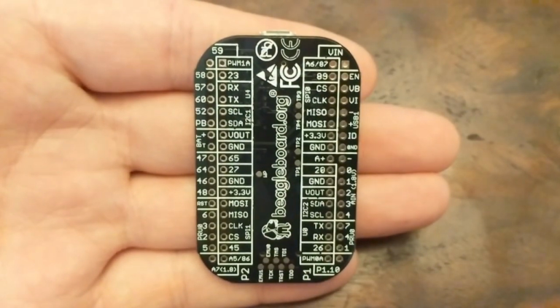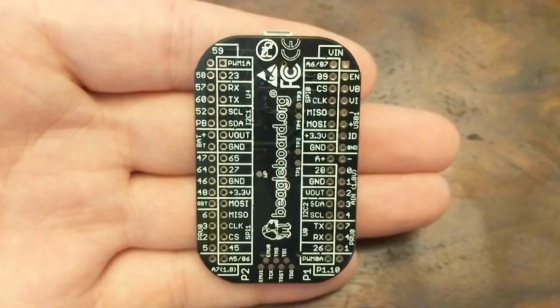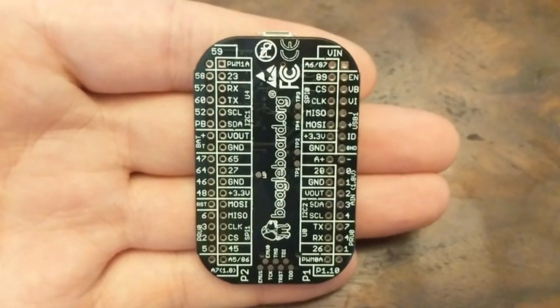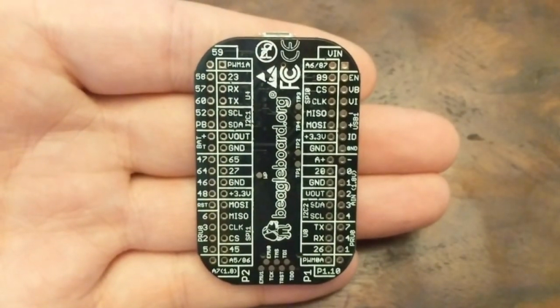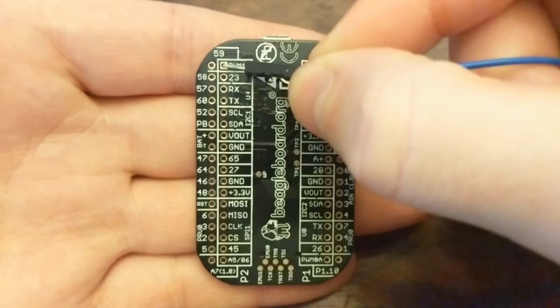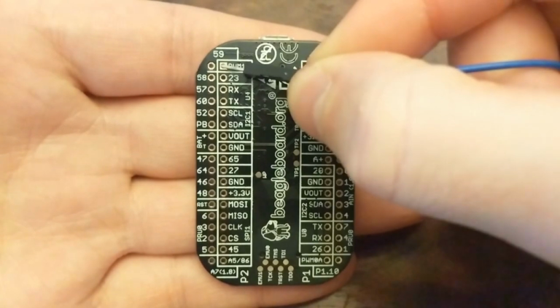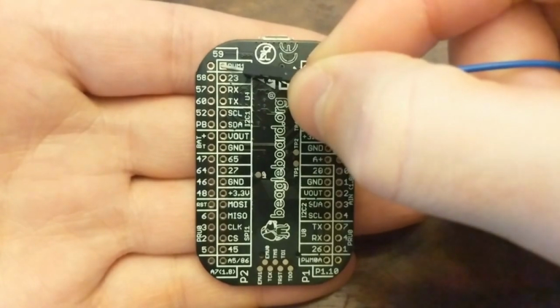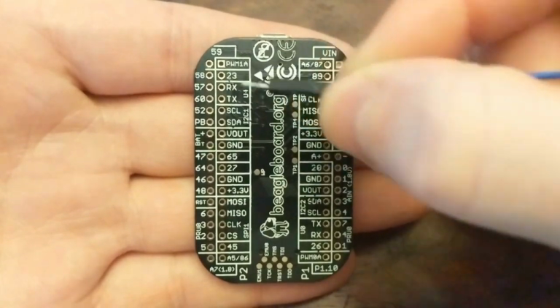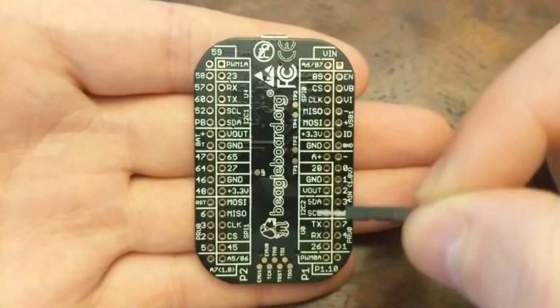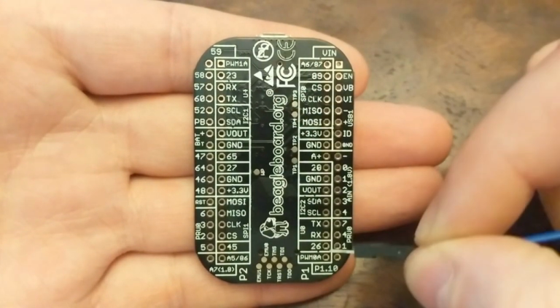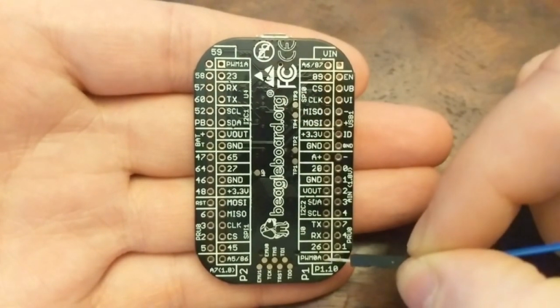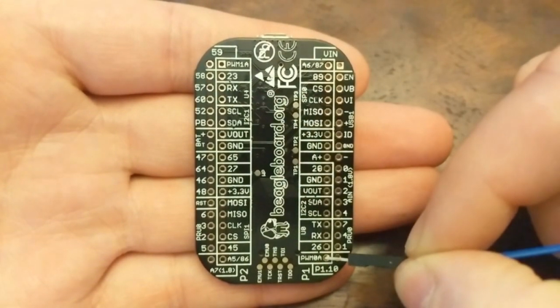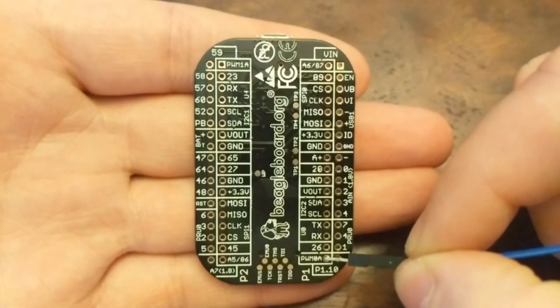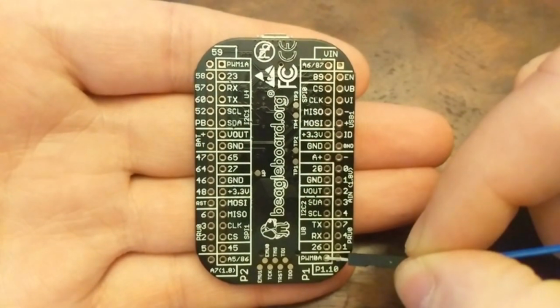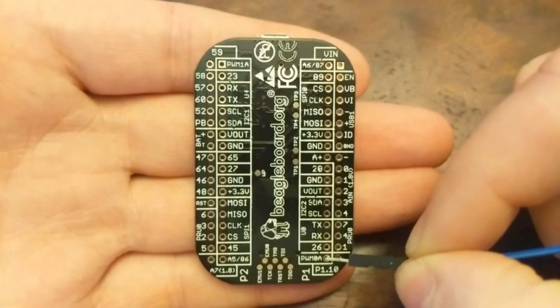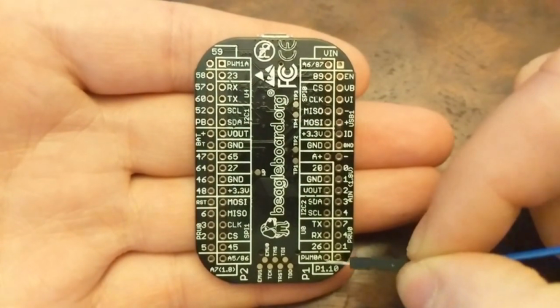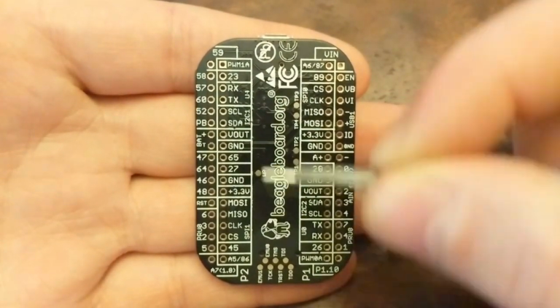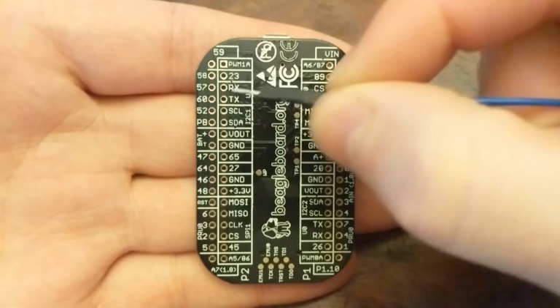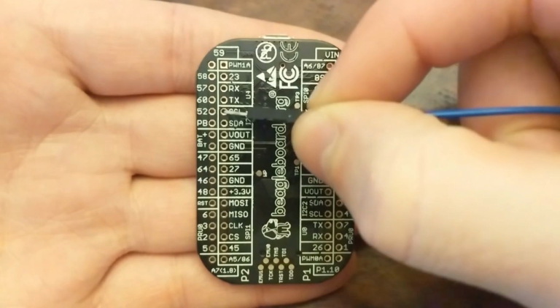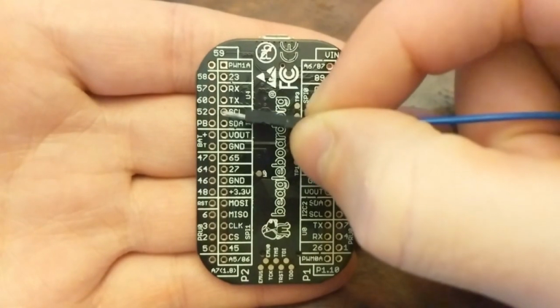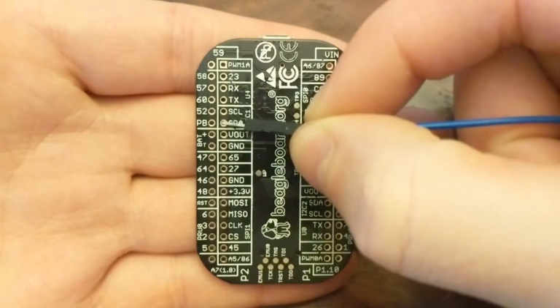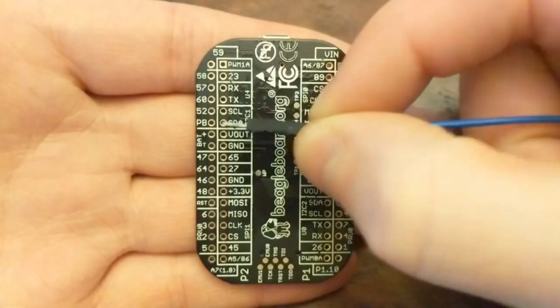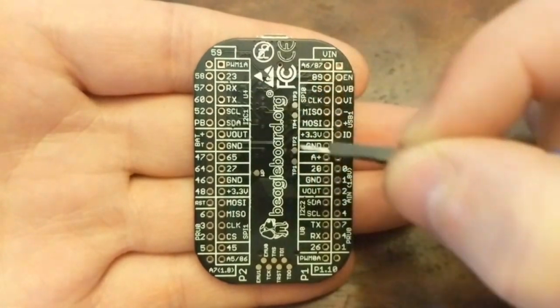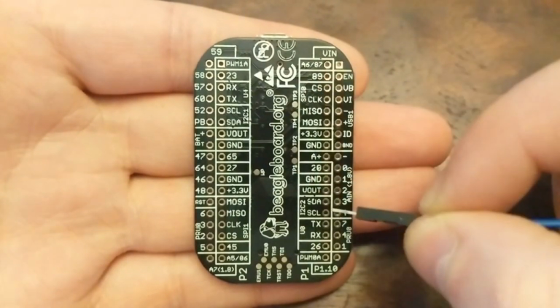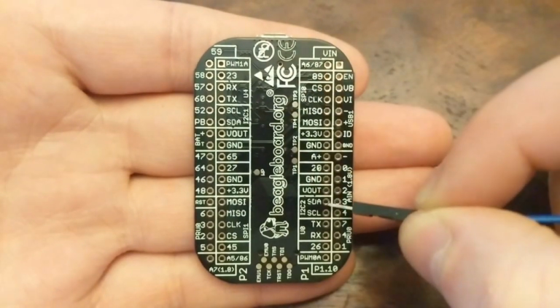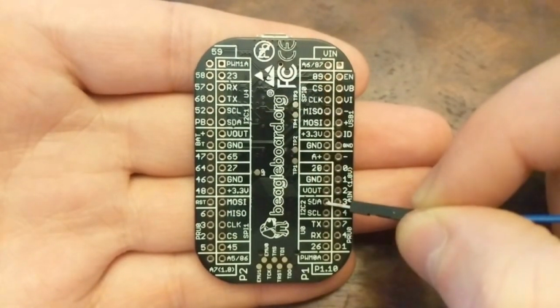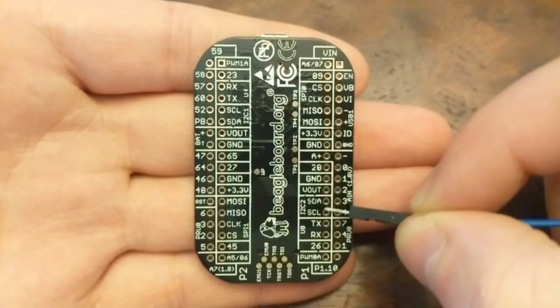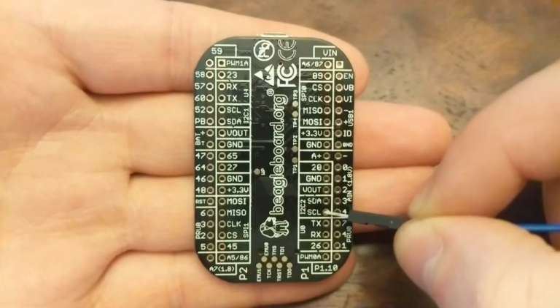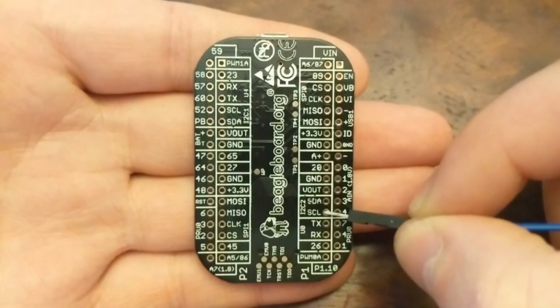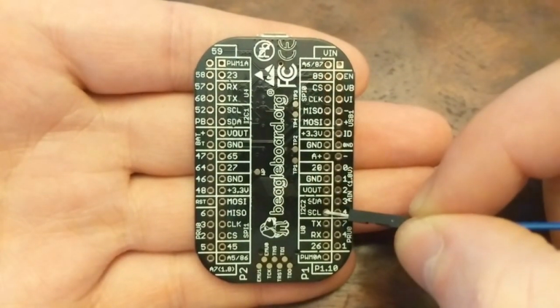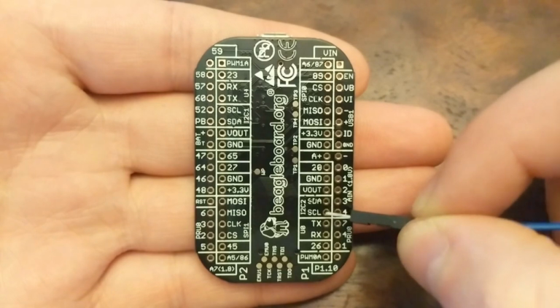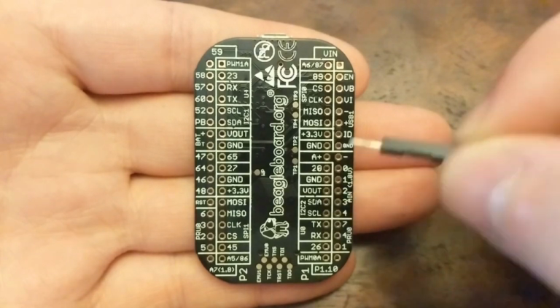A quick look at the labels reveals several interesting features, including Pulse Width Modulation, I2C, and SPI.